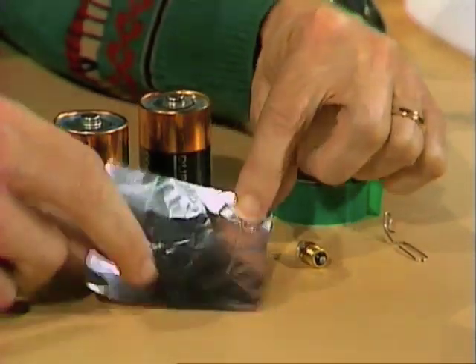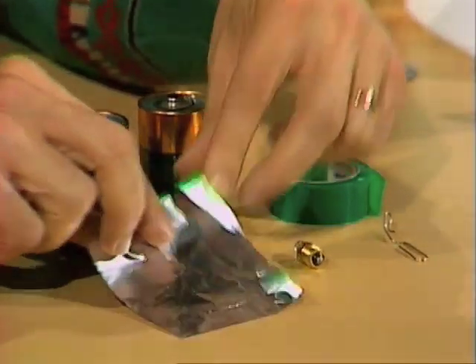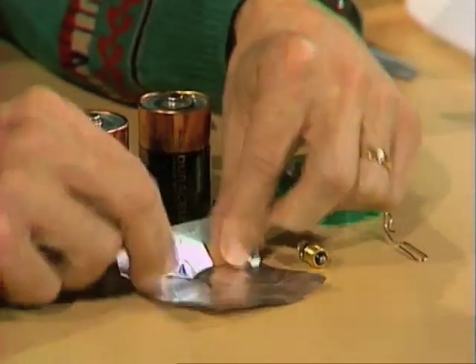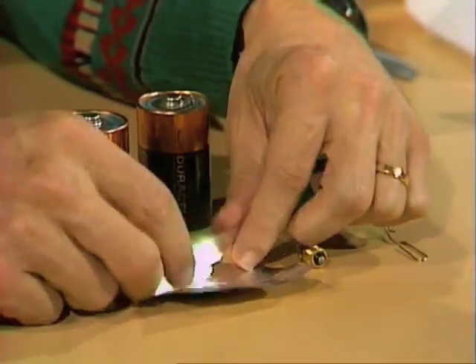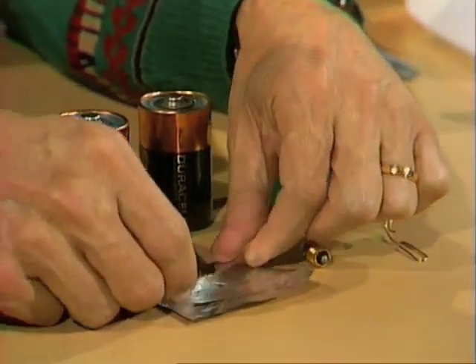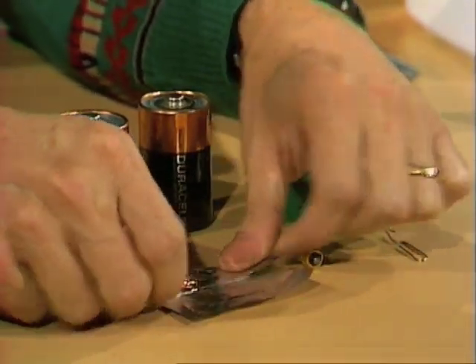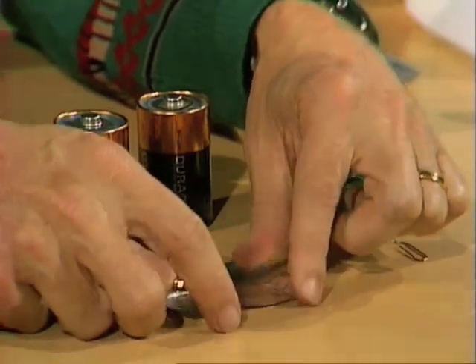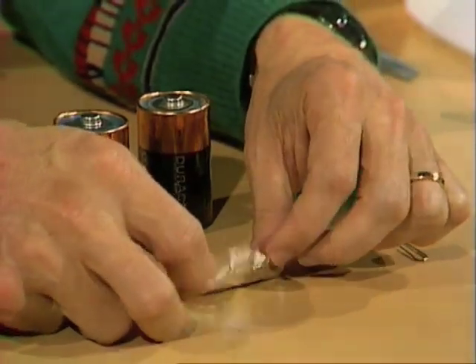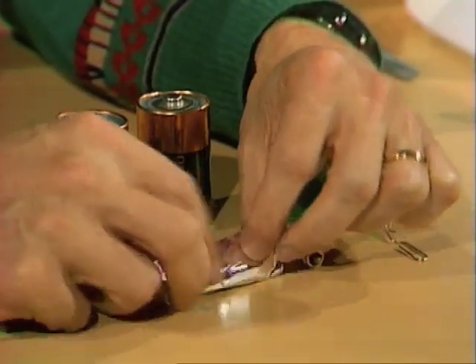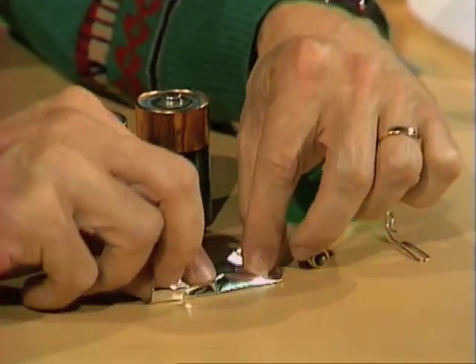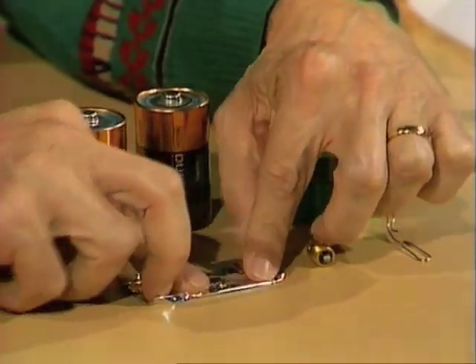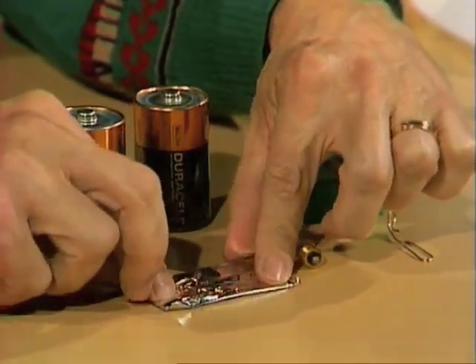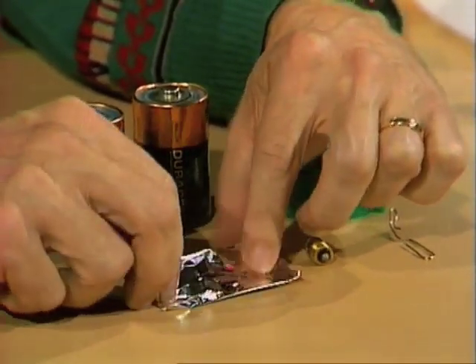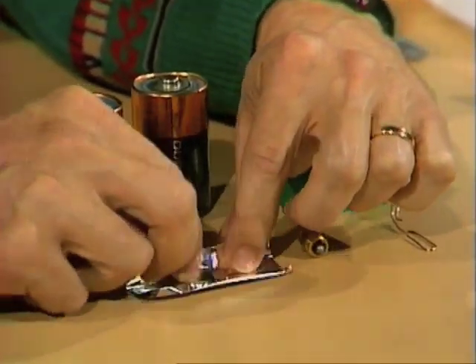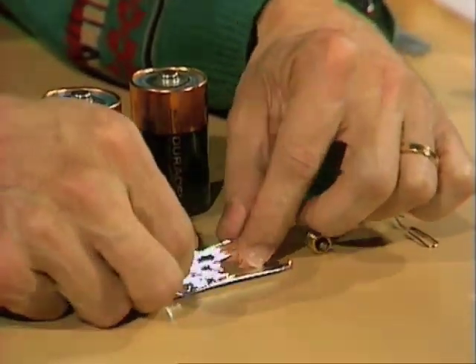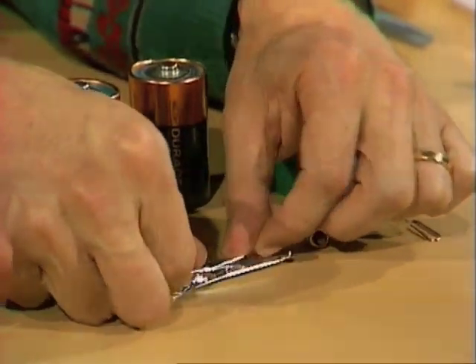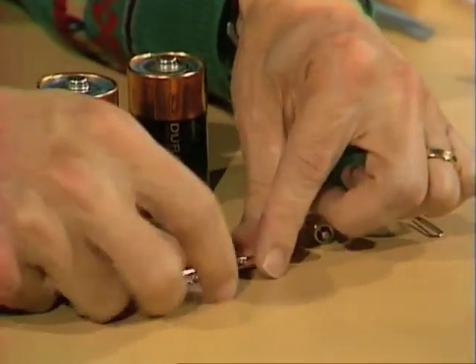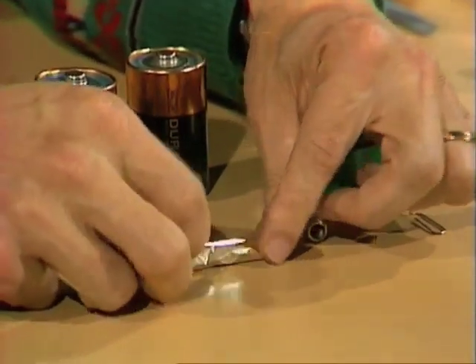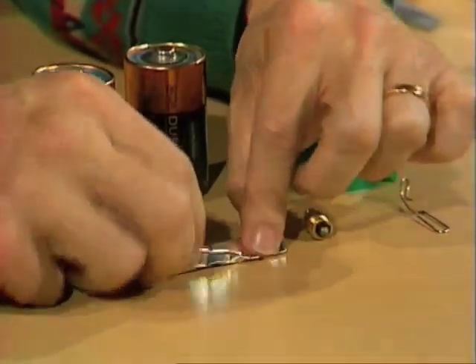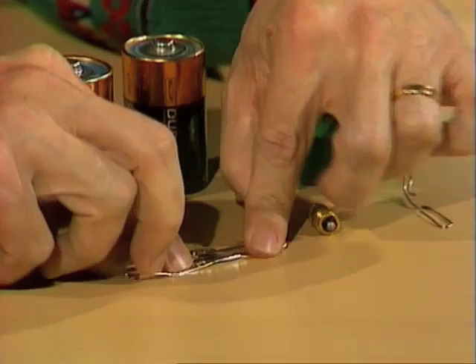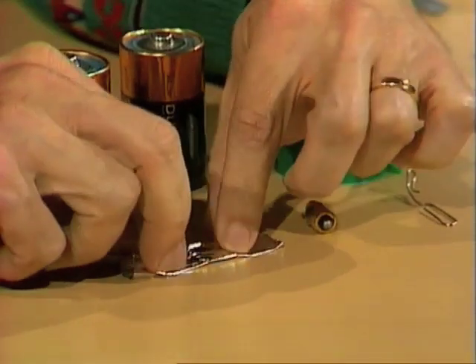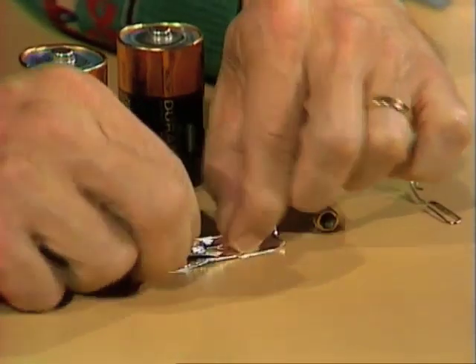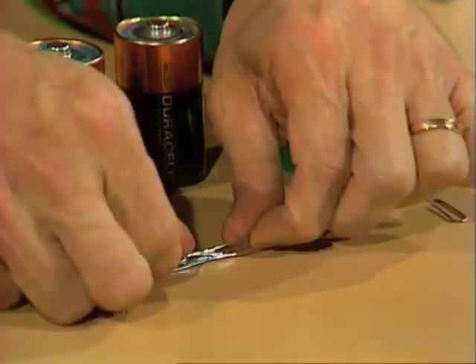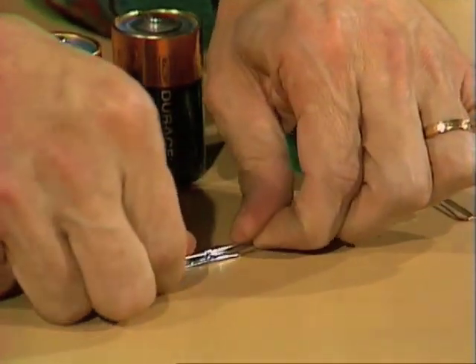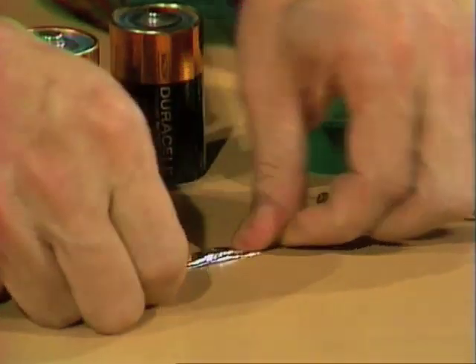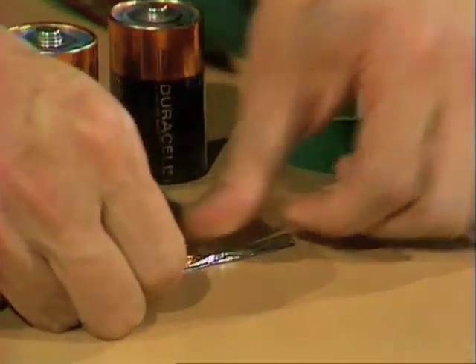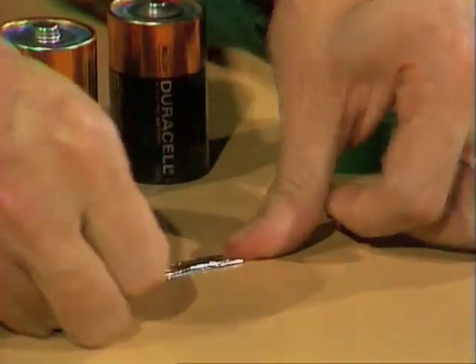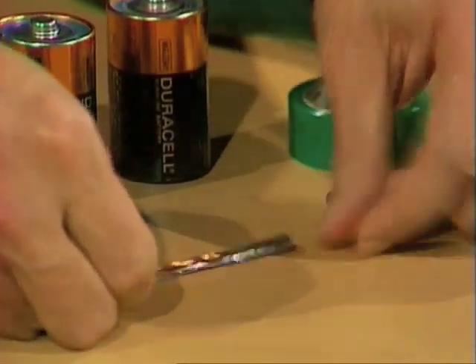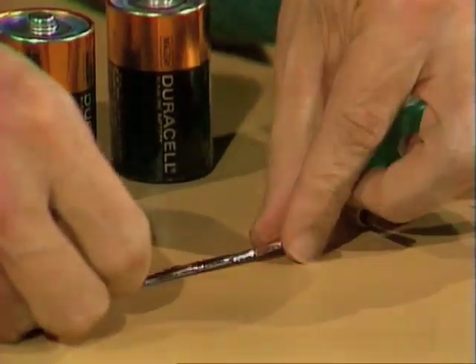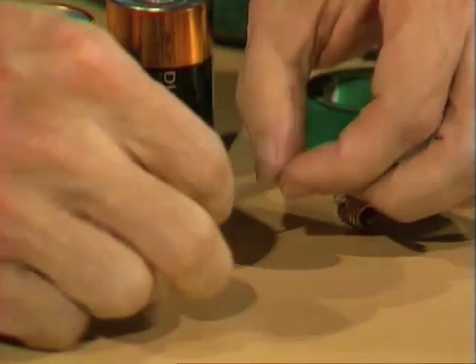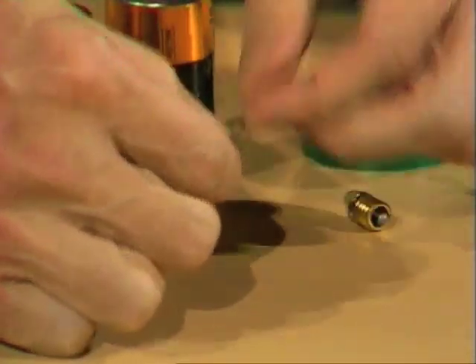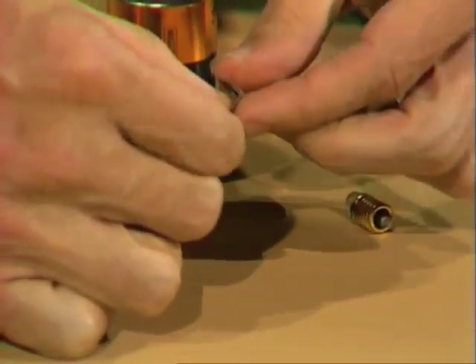The first thing you'll need to do is fold up your aluminium foil into a strip like this, just a few millimetres wide. There it is there — that's to make contact between the two torch batteries.